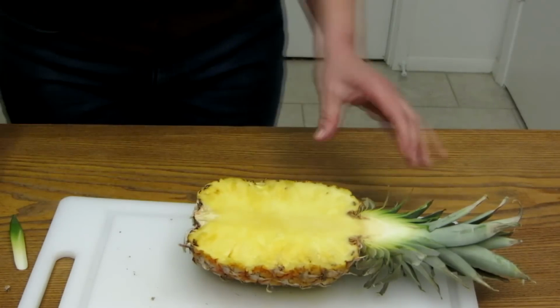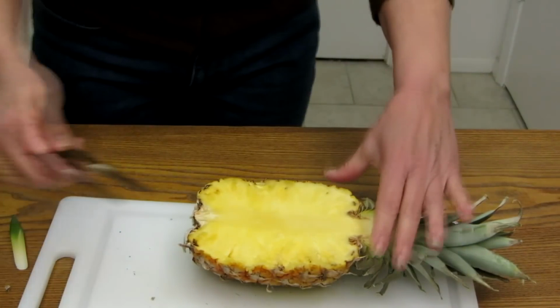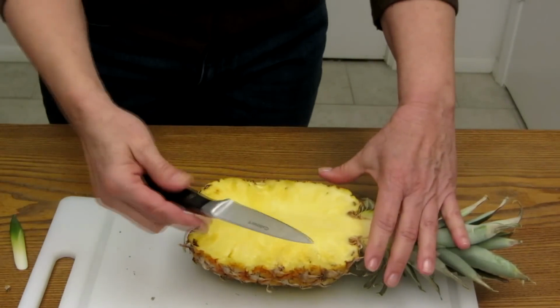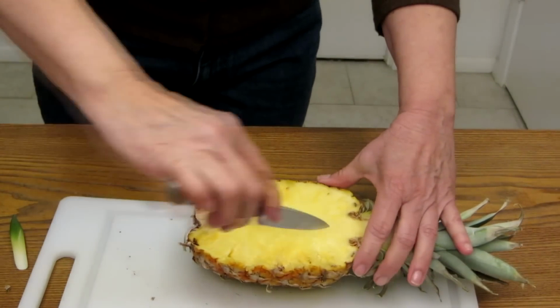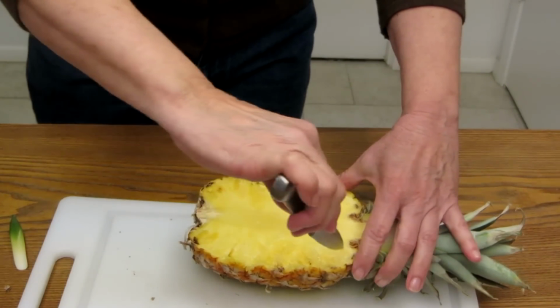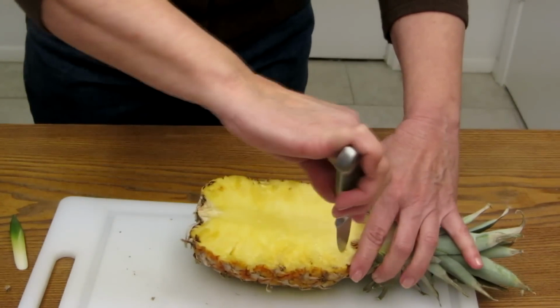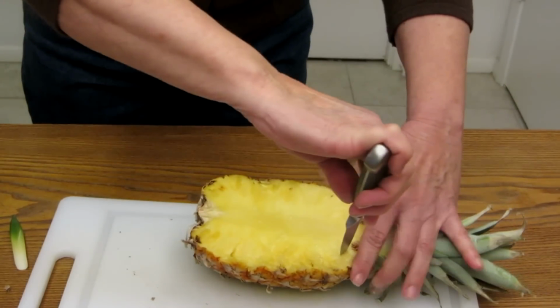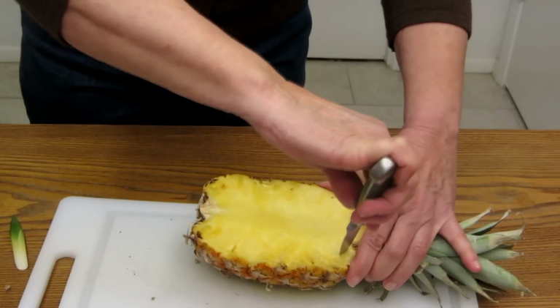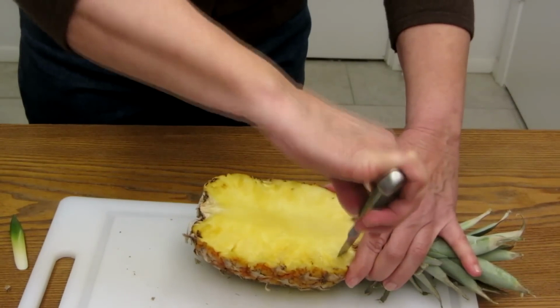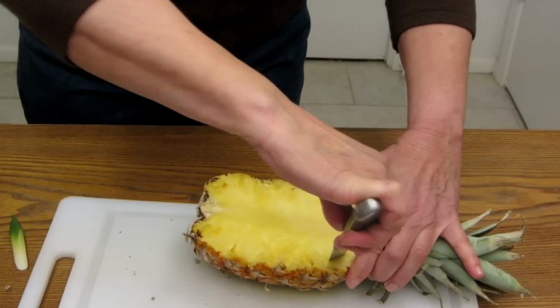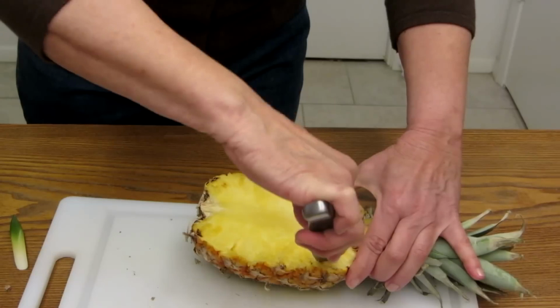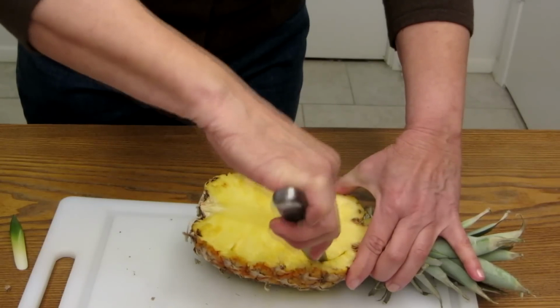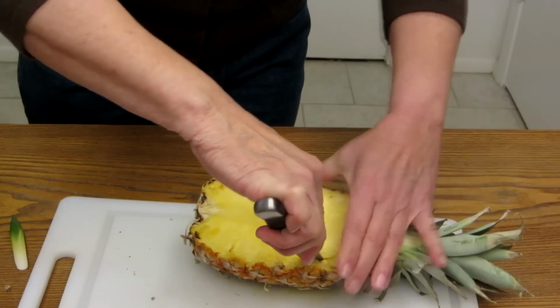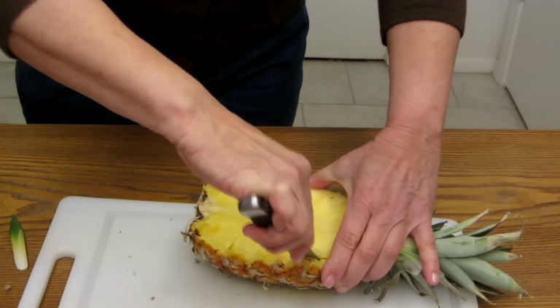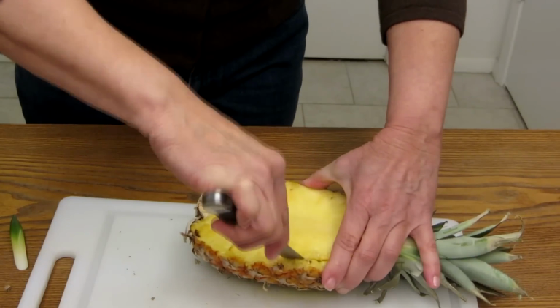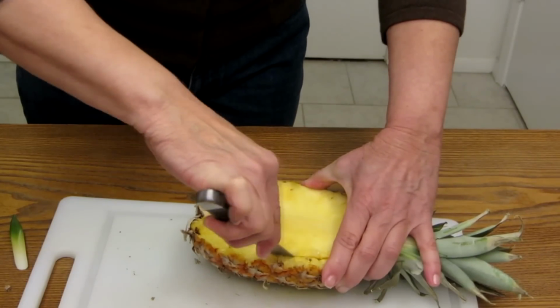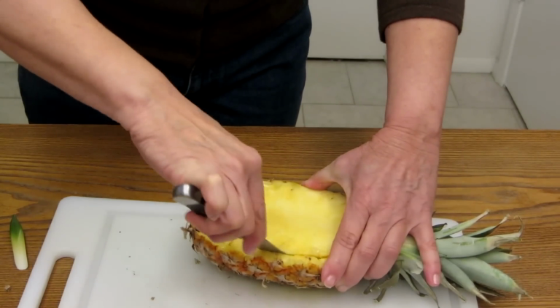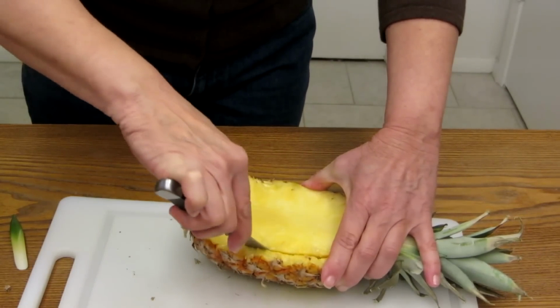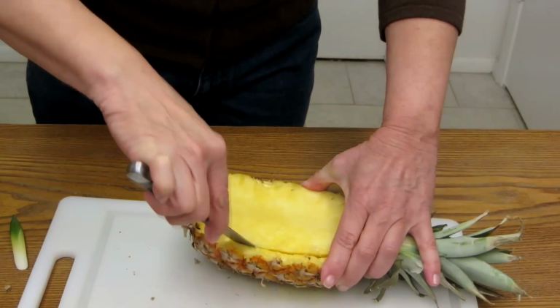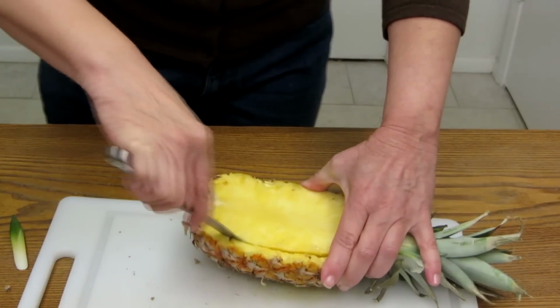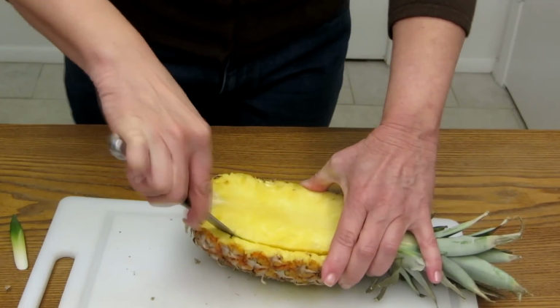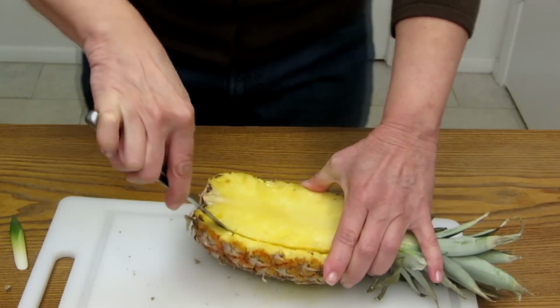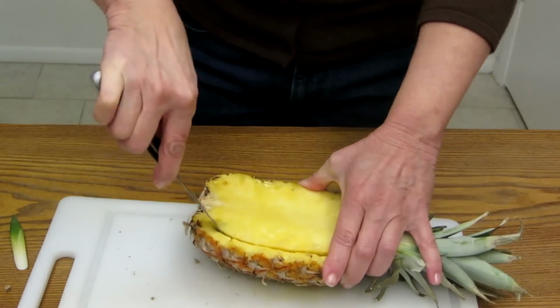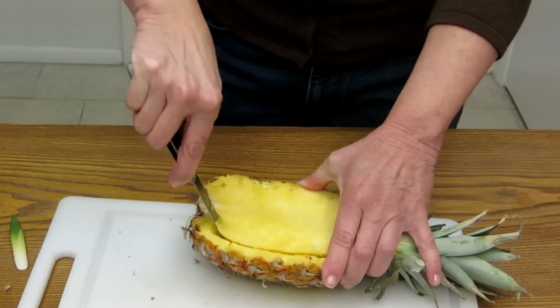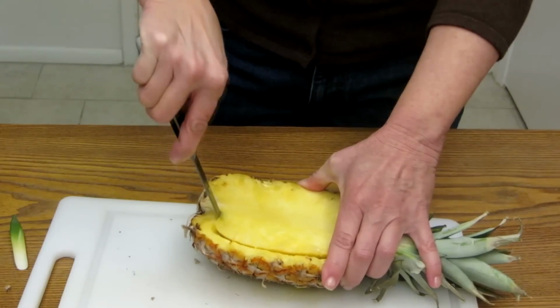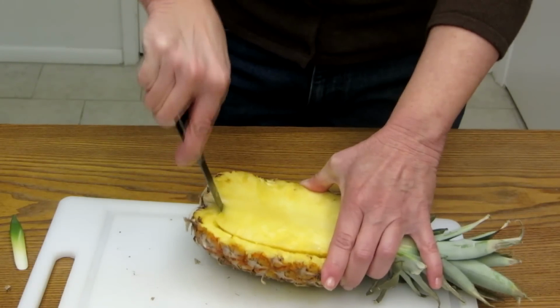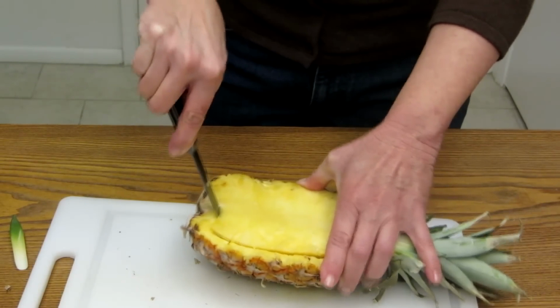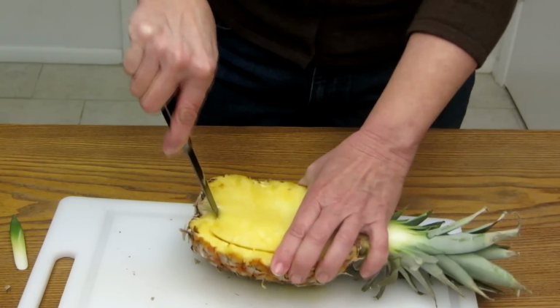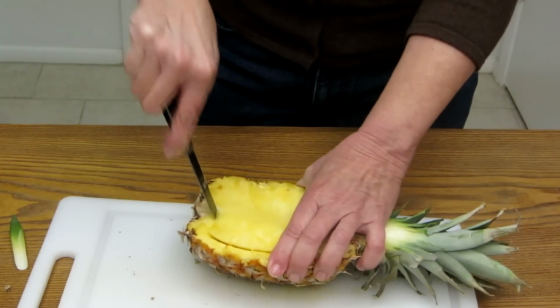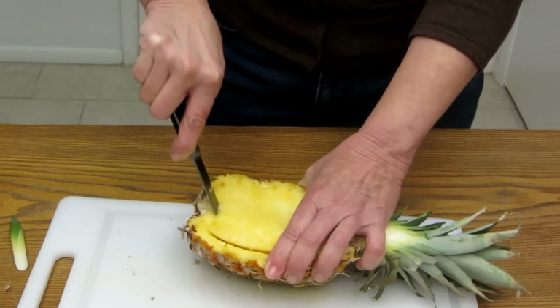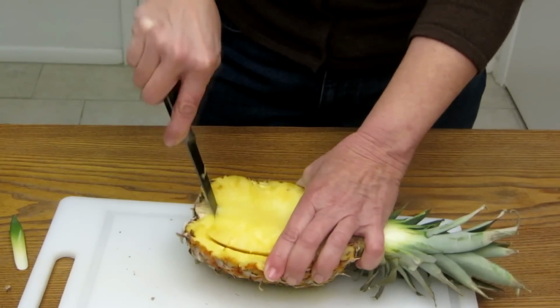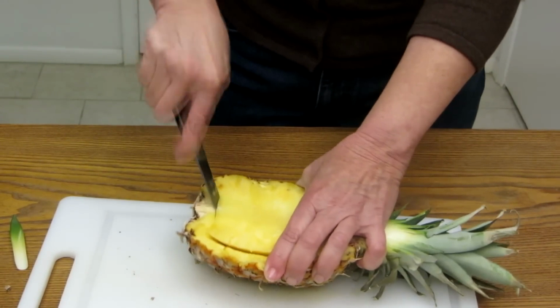With the smaller knife, cut along the fruit about an inch or so from the side, making sure you don't pierce all the way through the skin.